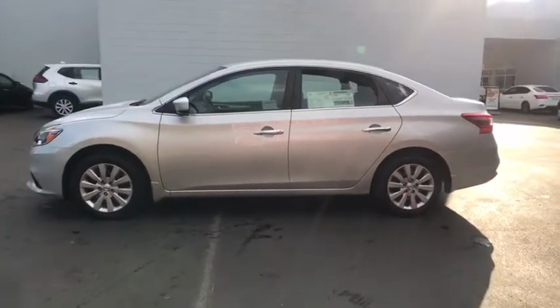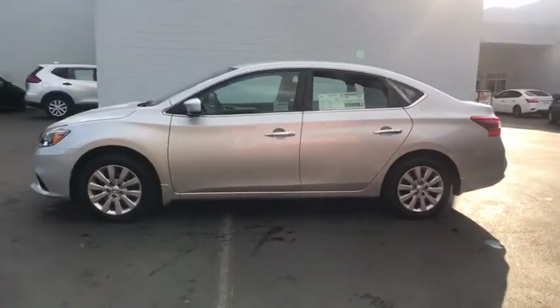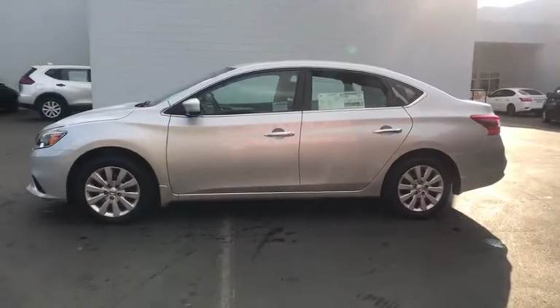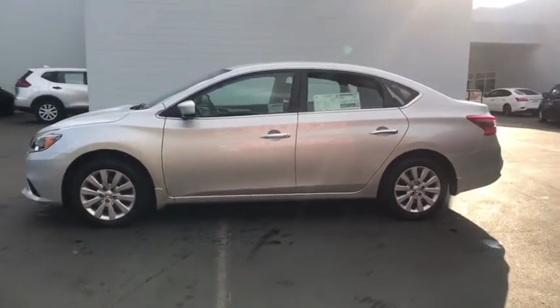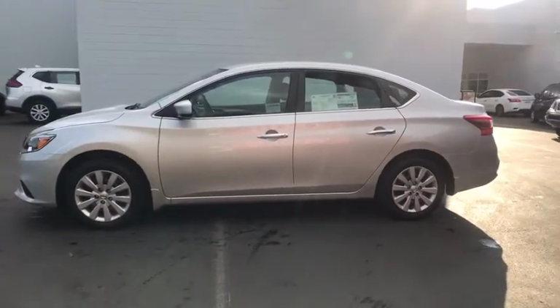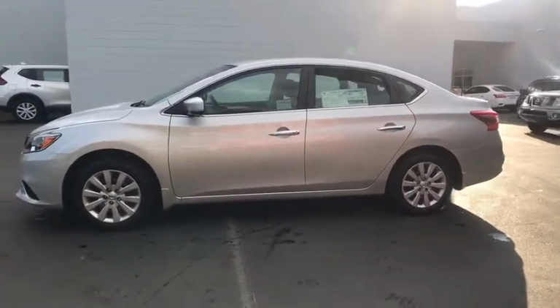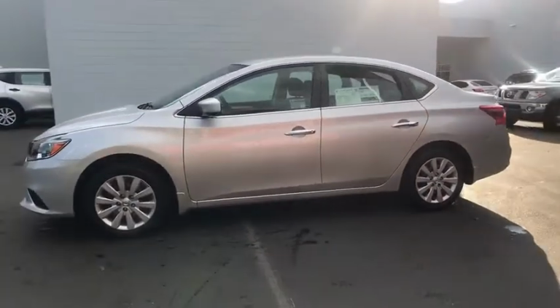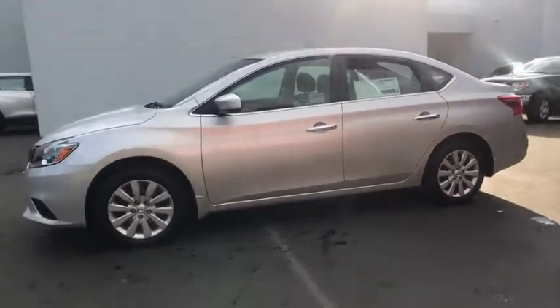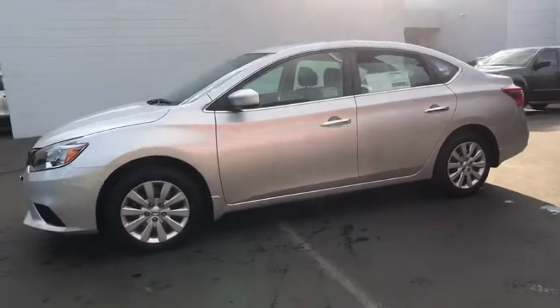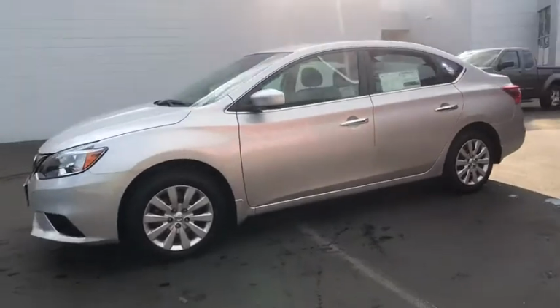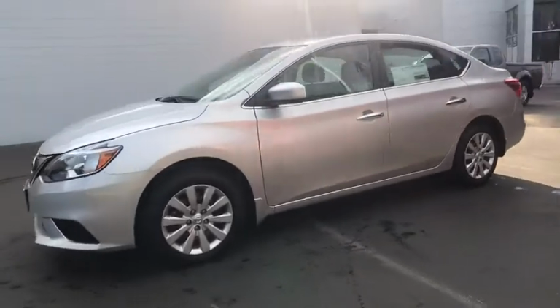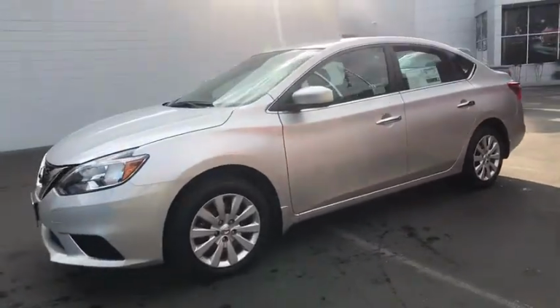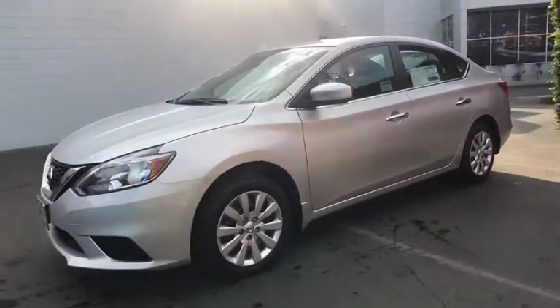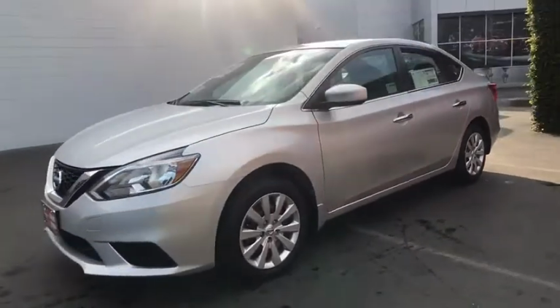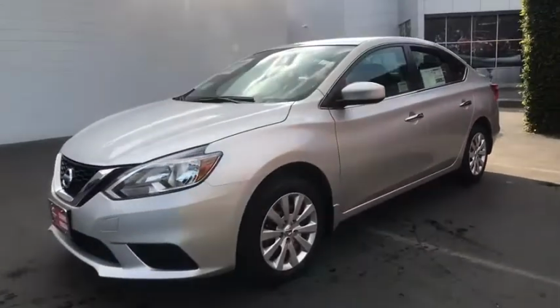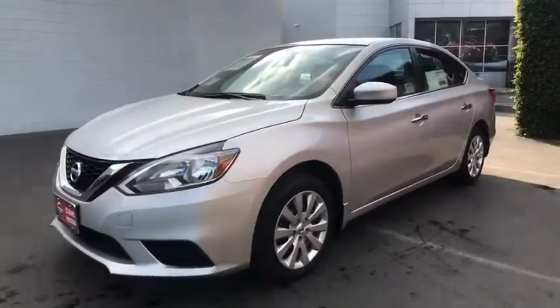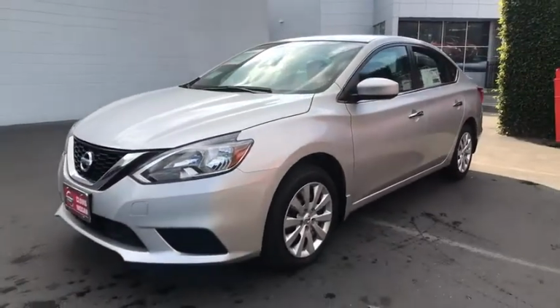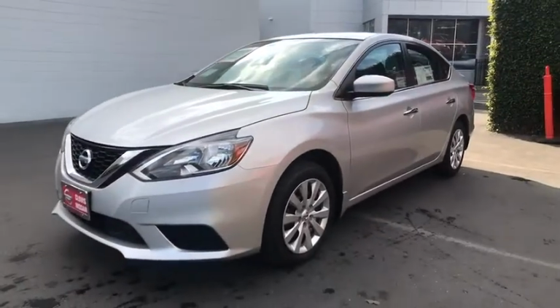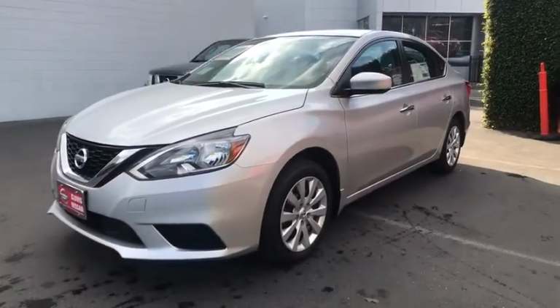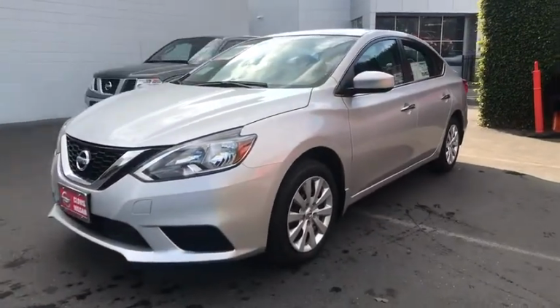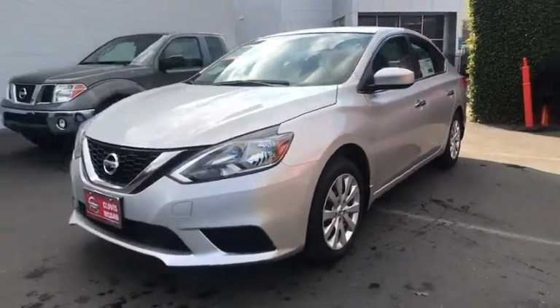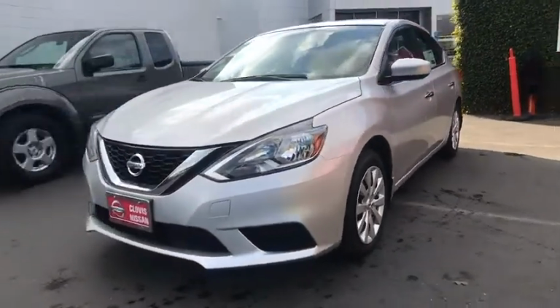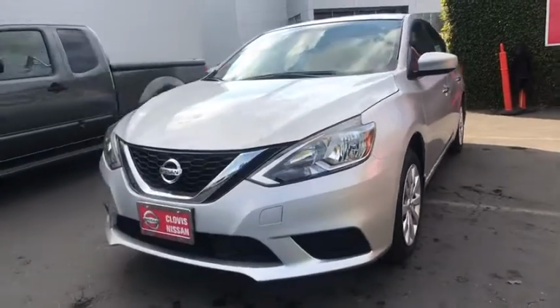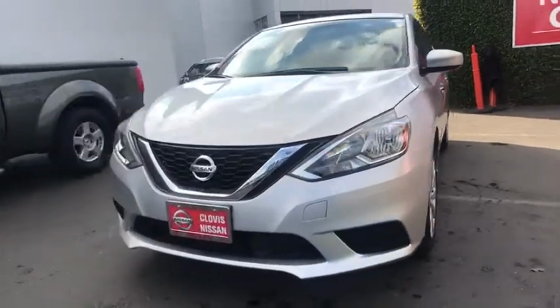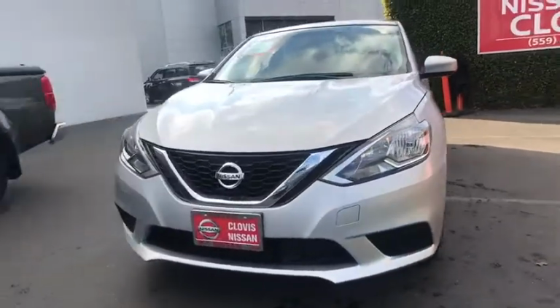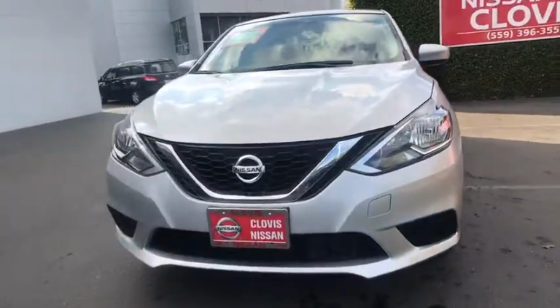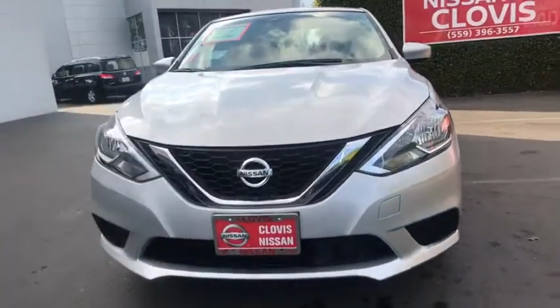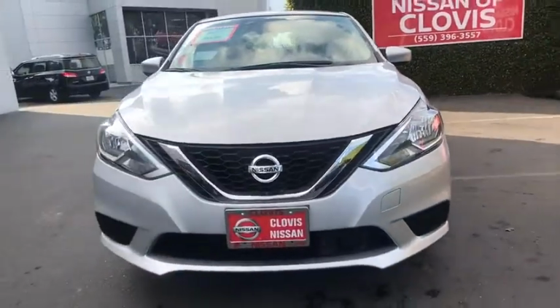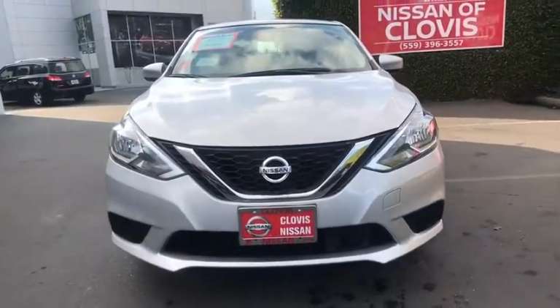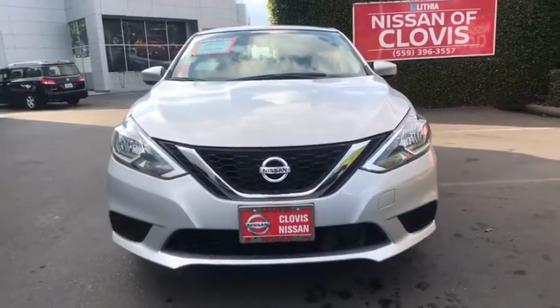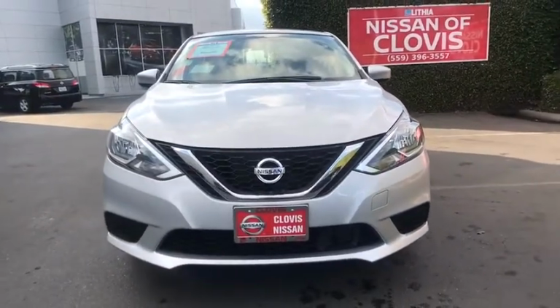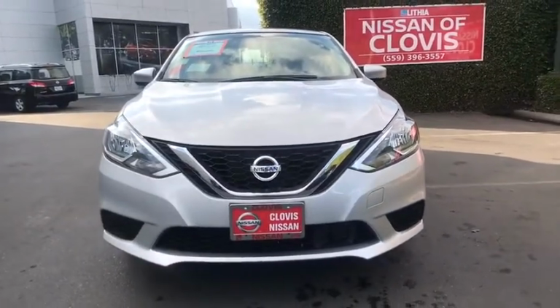Front wheel drive, rear defrost, passenger airbag, electronic stability control, bucket seats, child safety locks, power door locks, MP3 player, power windows, side head airbag.